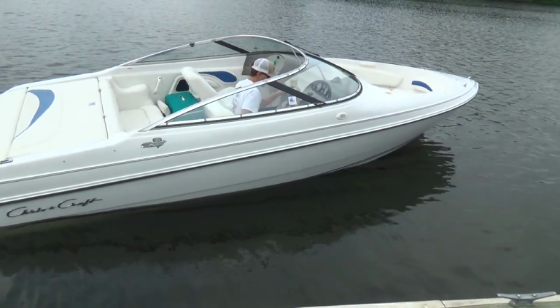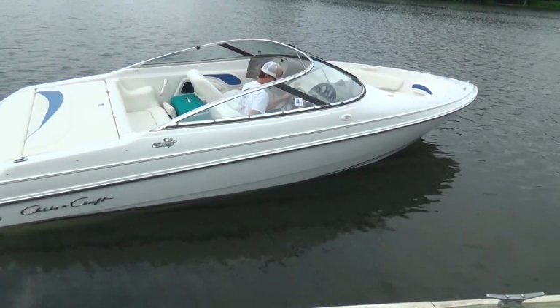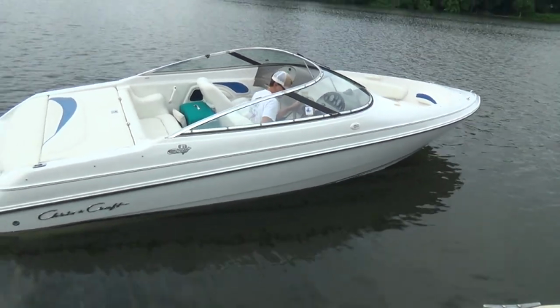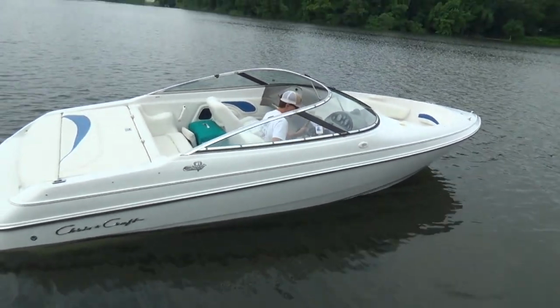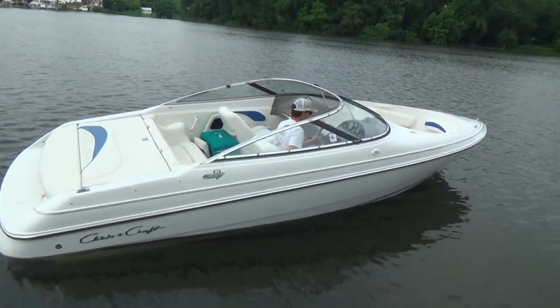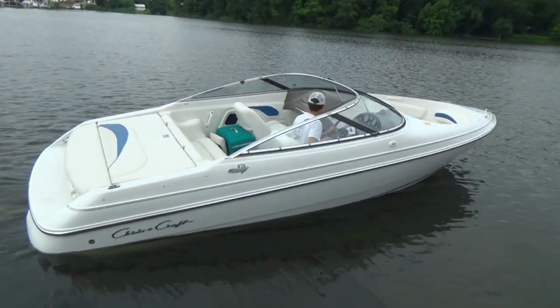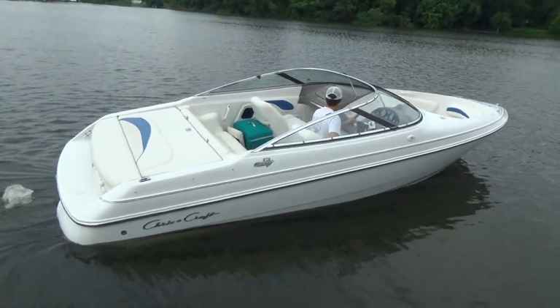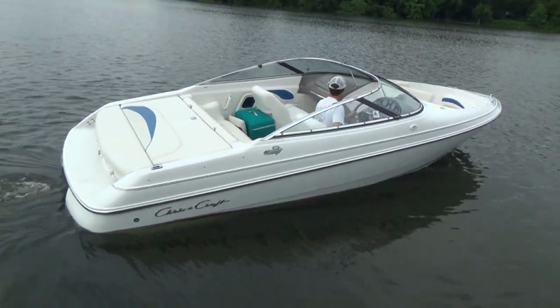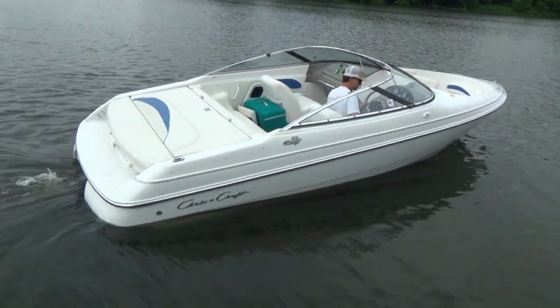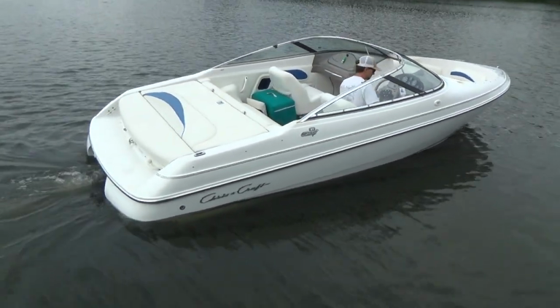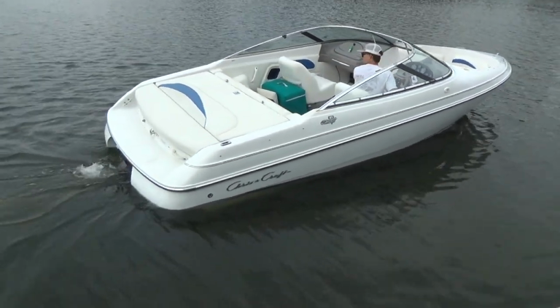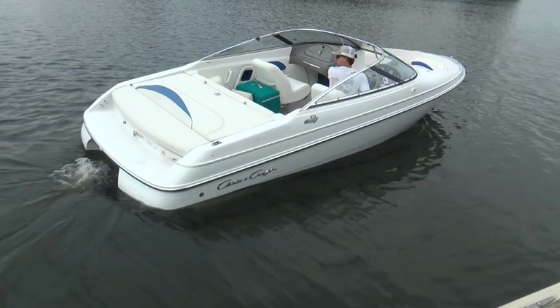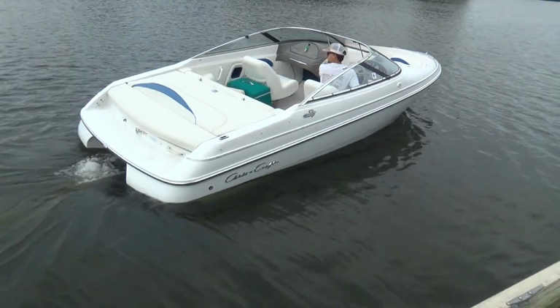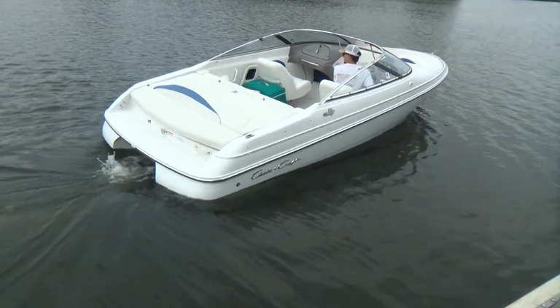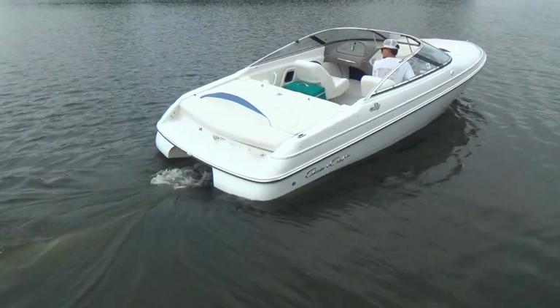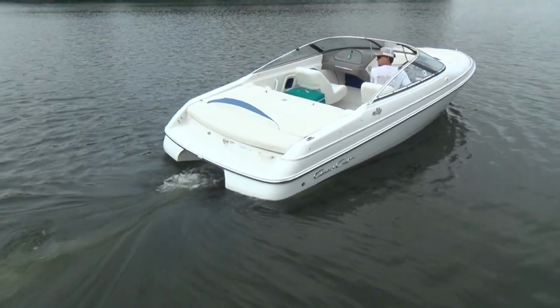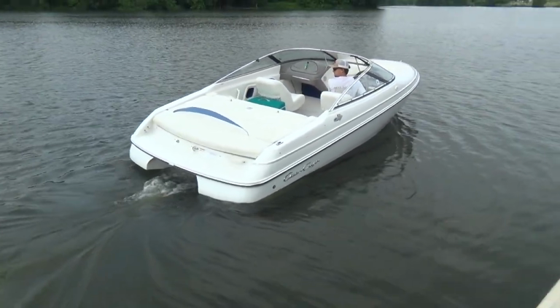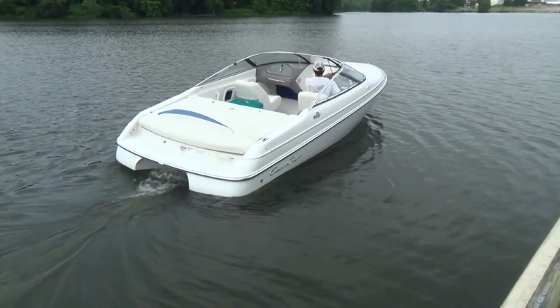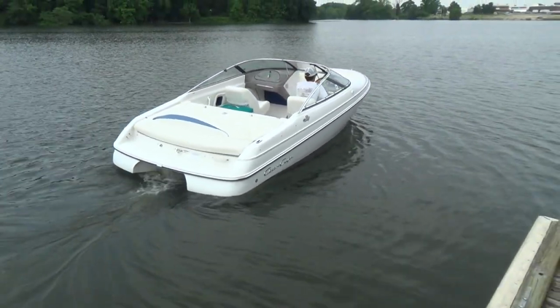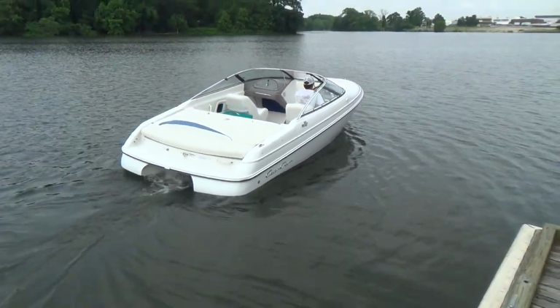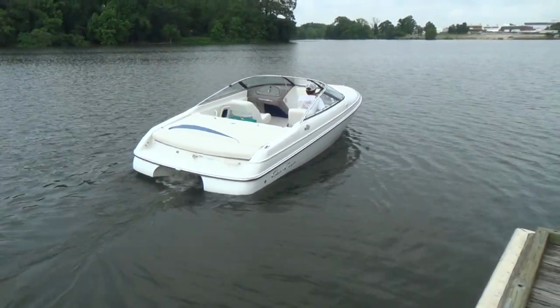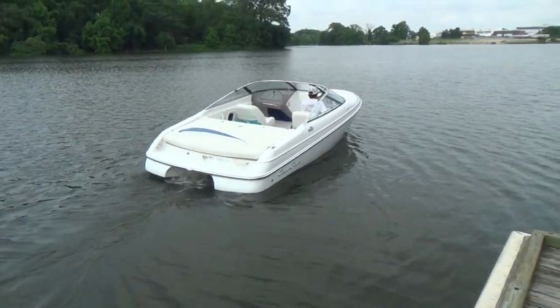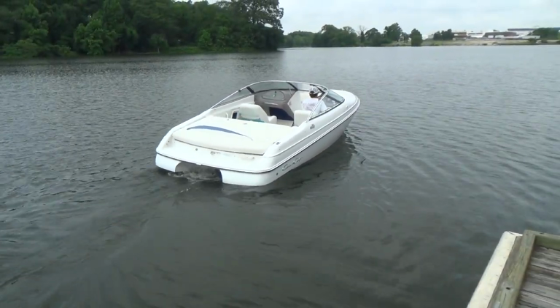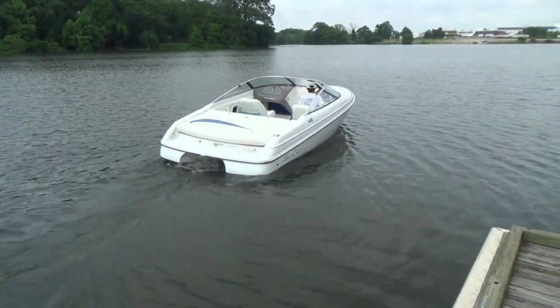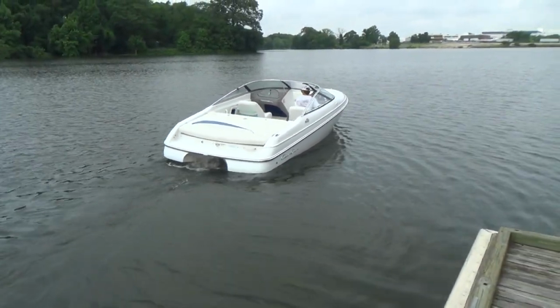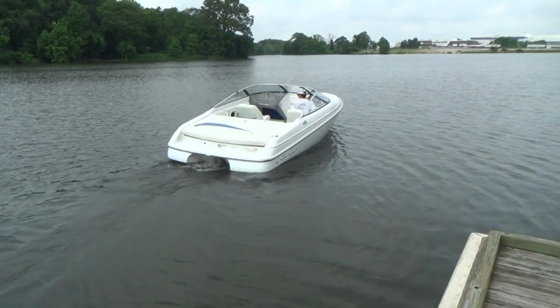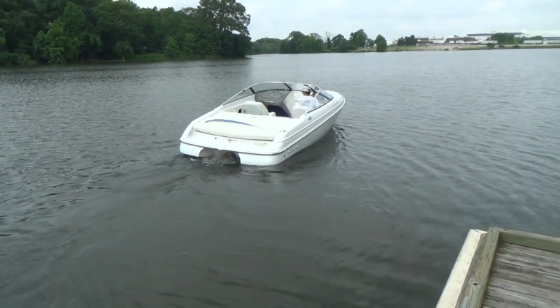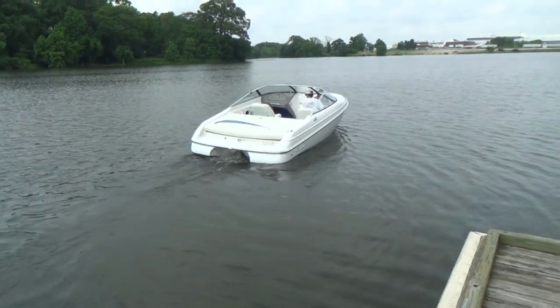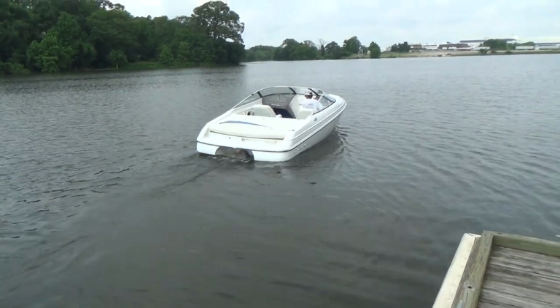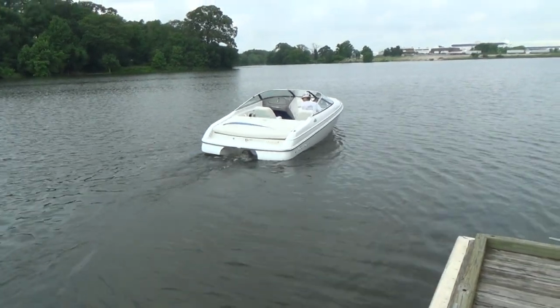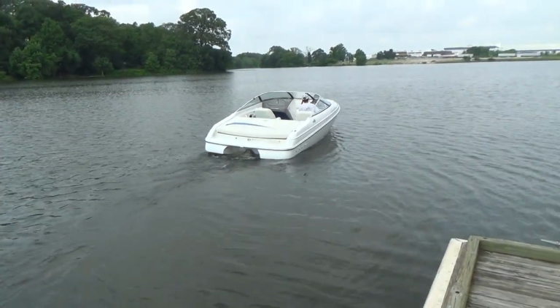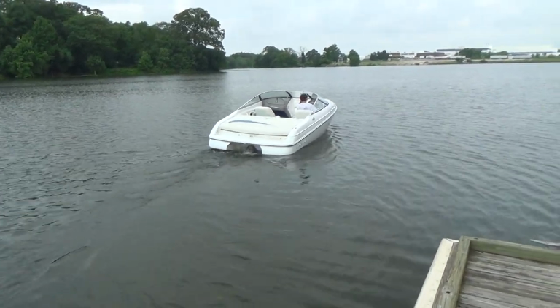These Volvos are dynamite little motors with these out drives. They have a clutch cone lower unit and they shift really quiet.